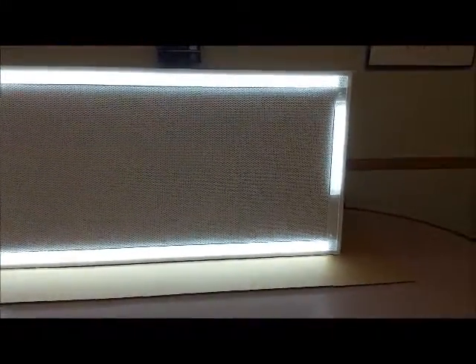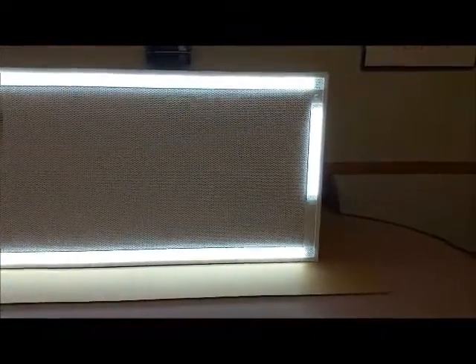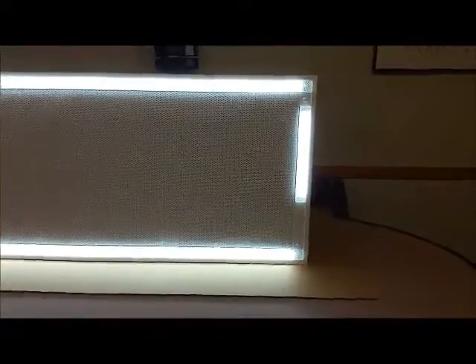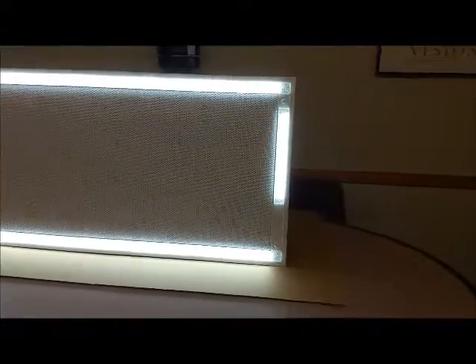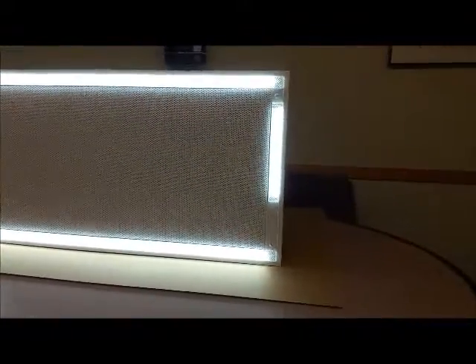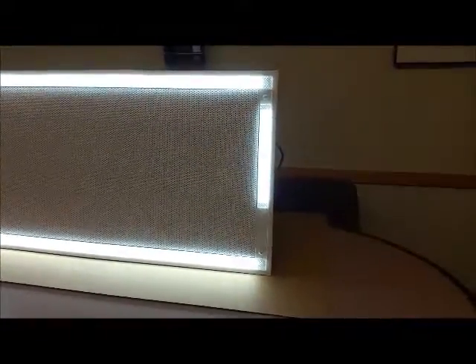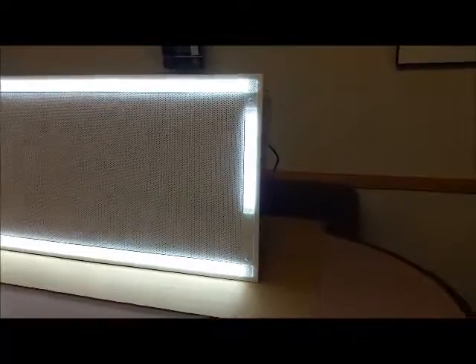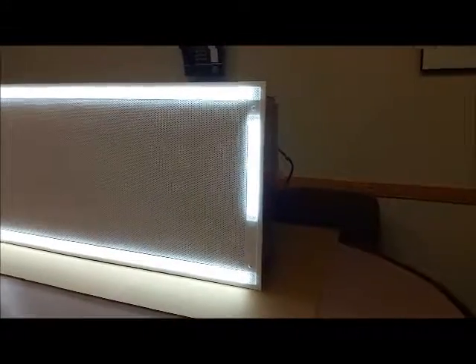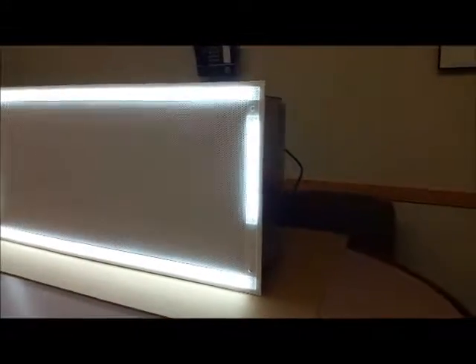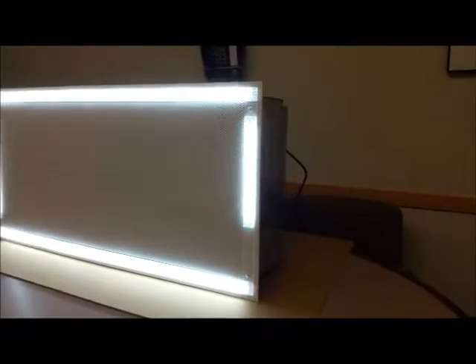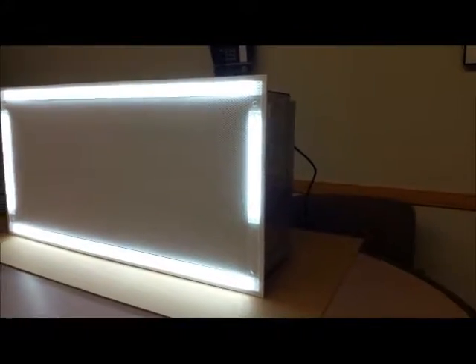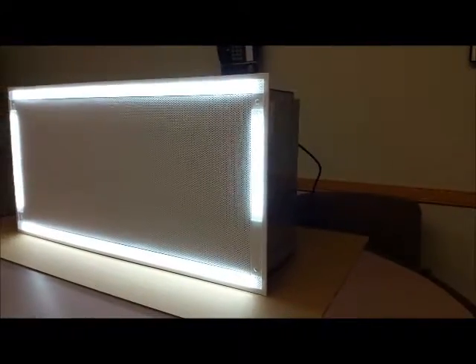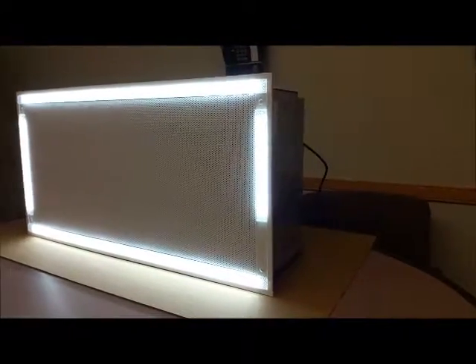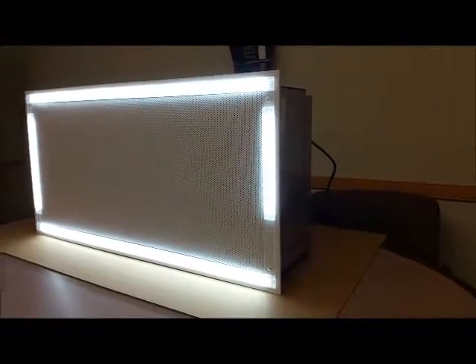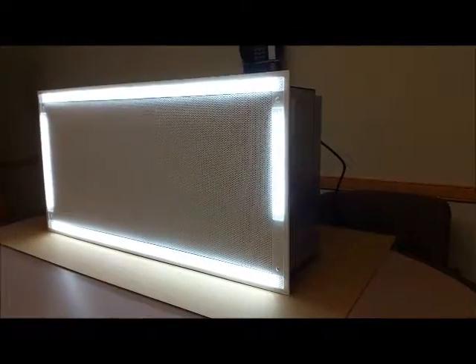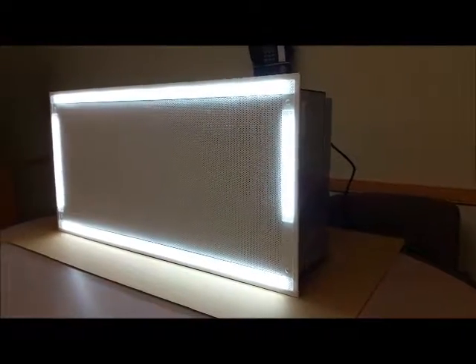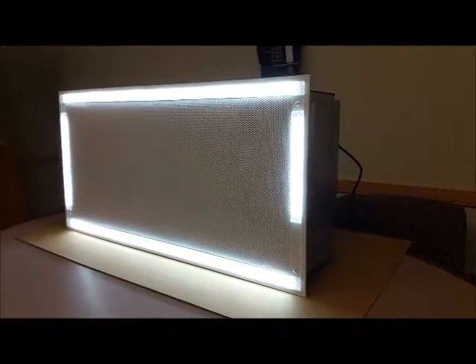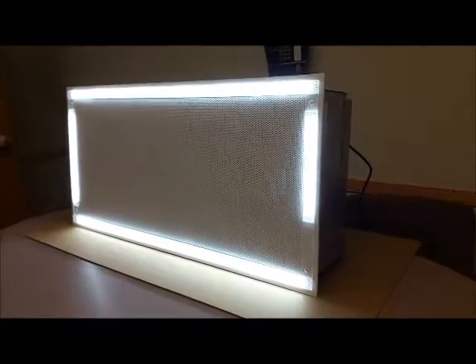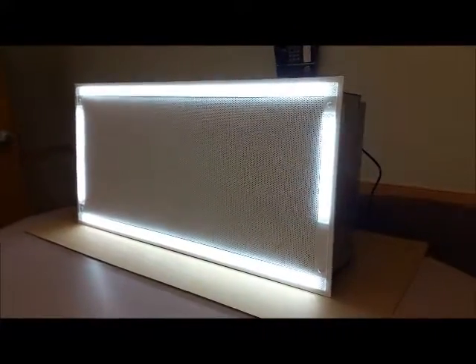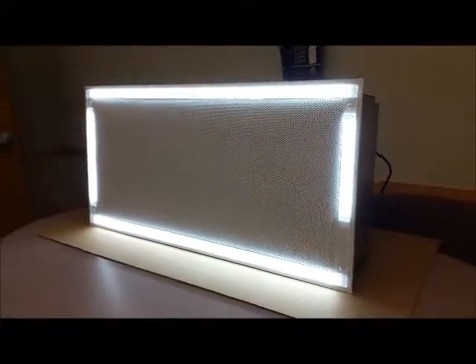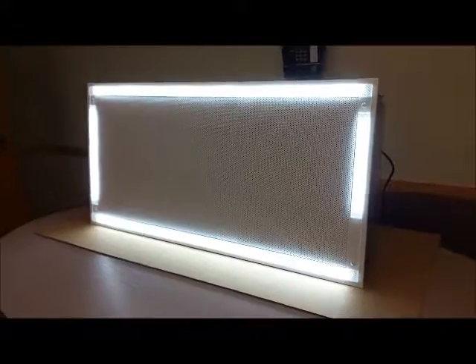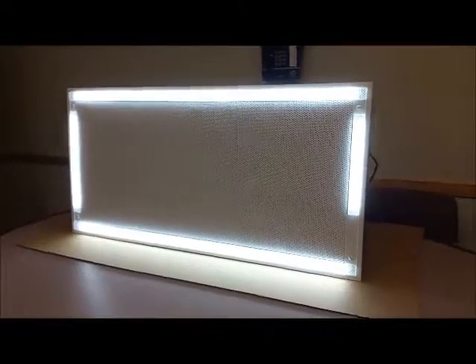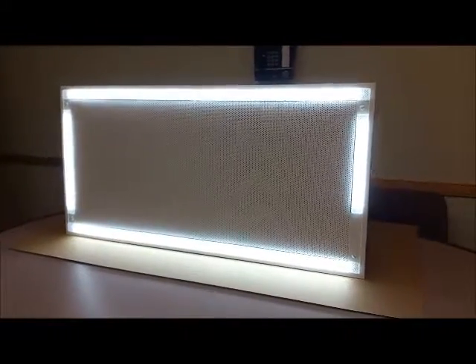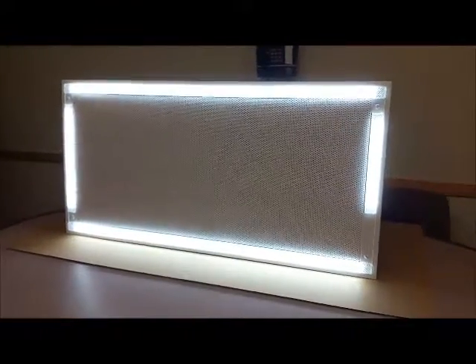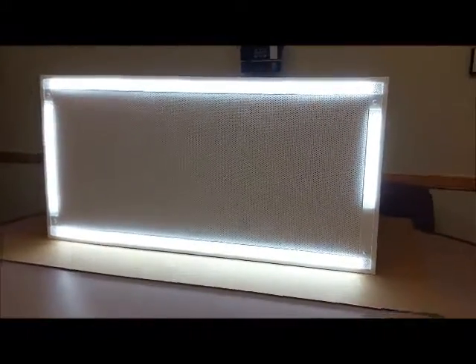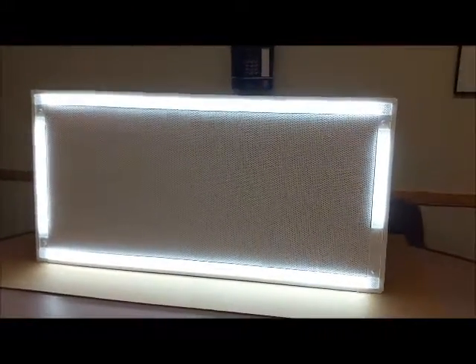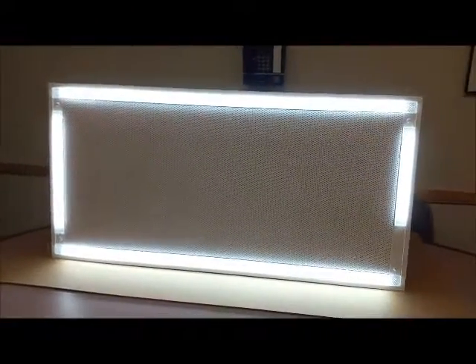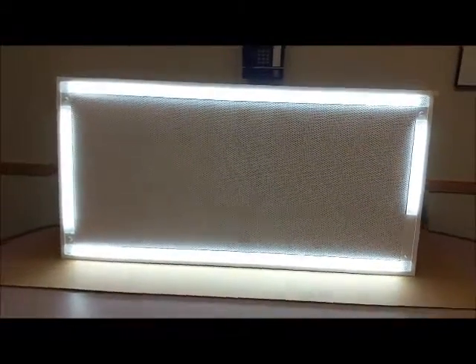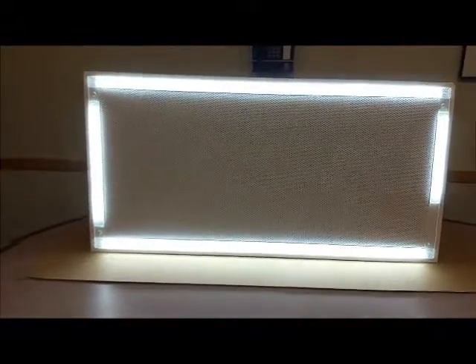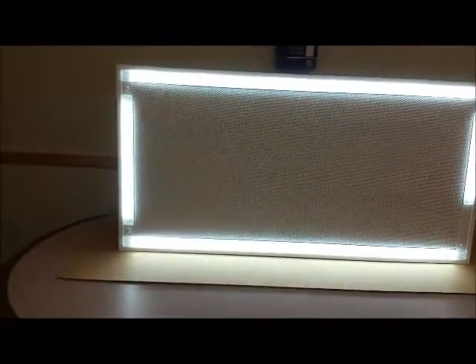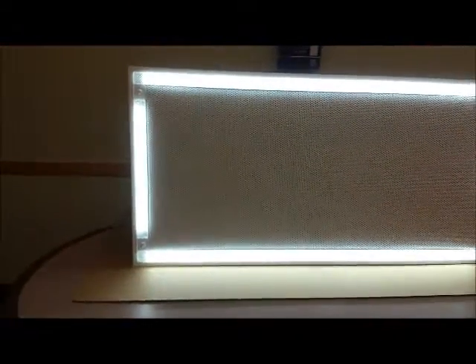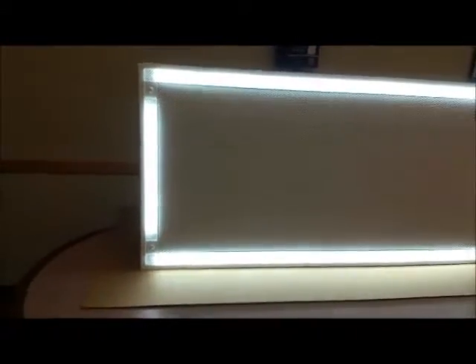The LED lighting on this 48x24 unit provides up to 8600 lumens with no reduction in airflow from our standard 48x24 HEPA laminar flow diffusers.